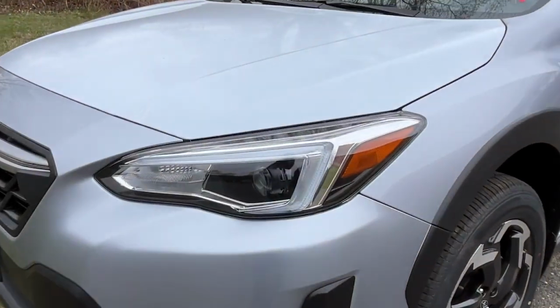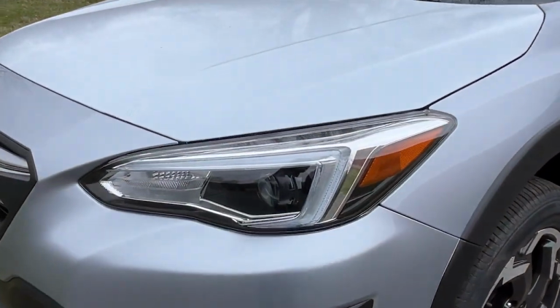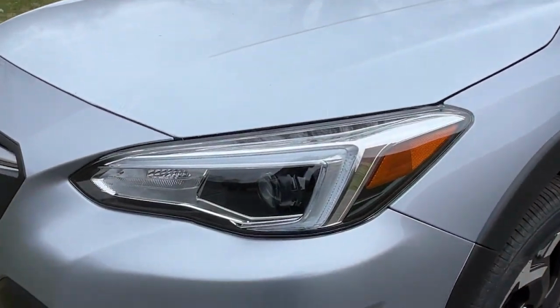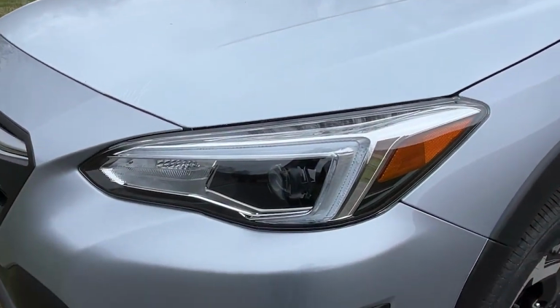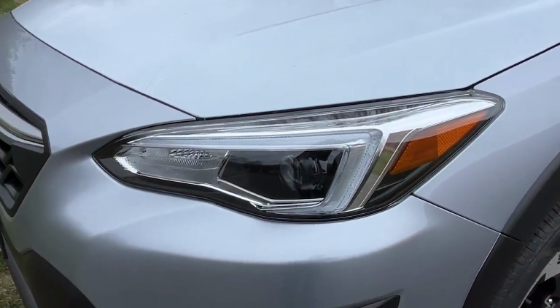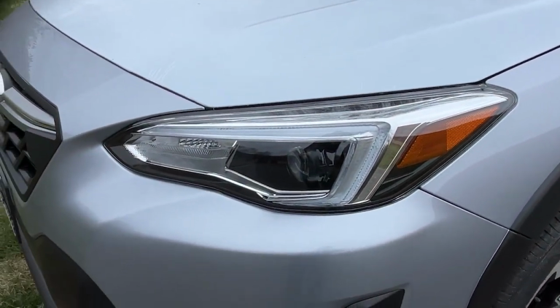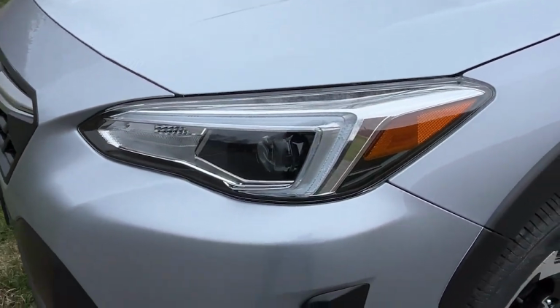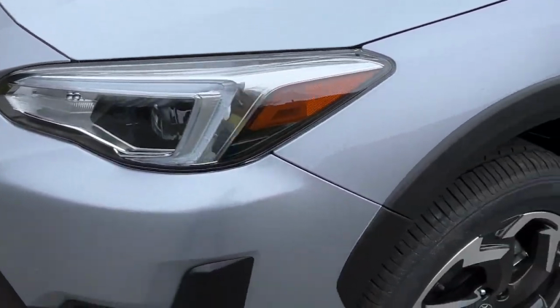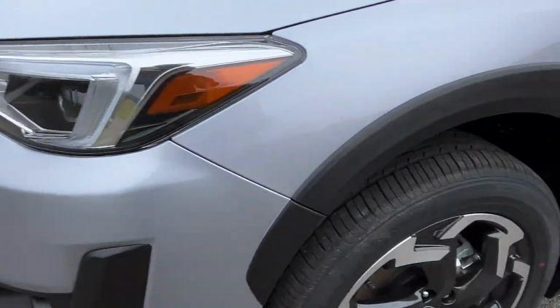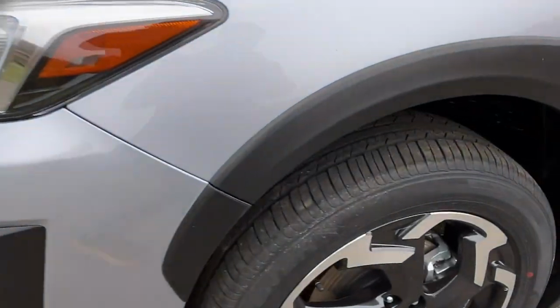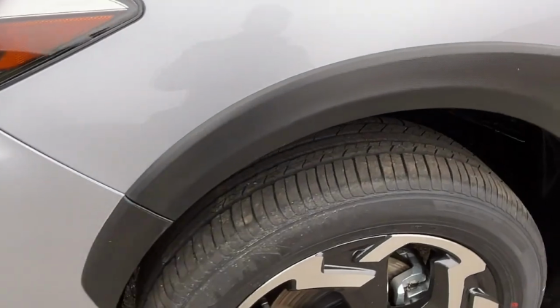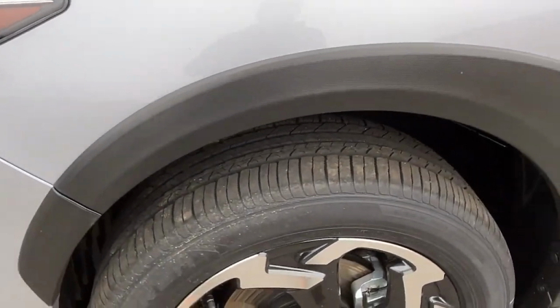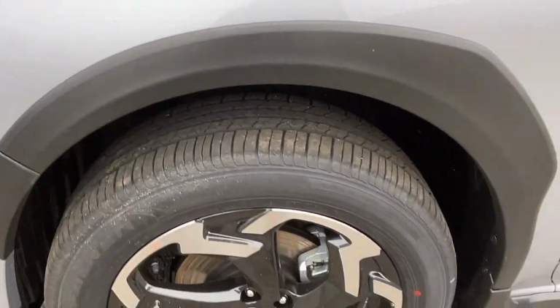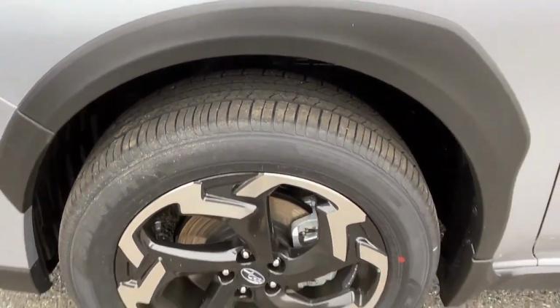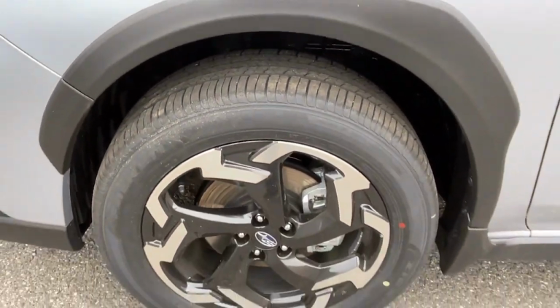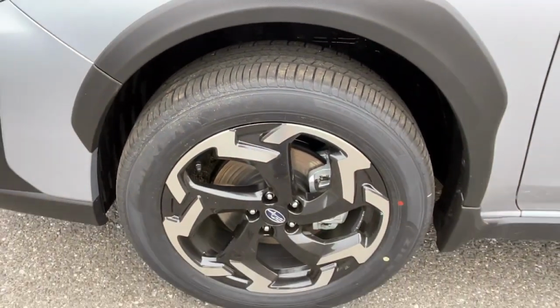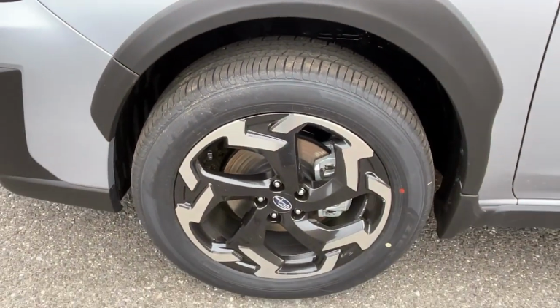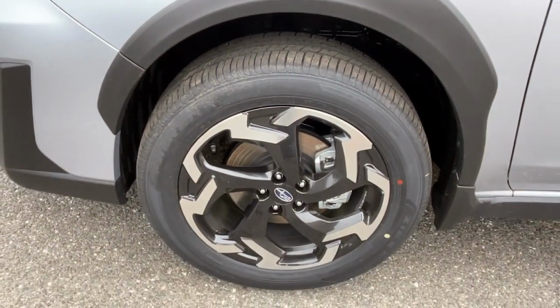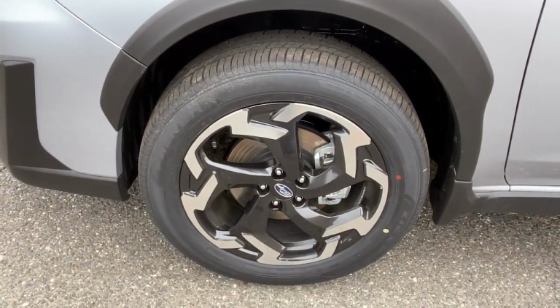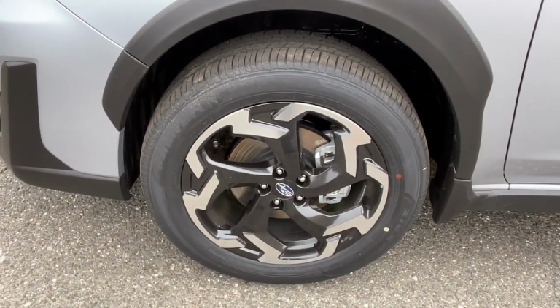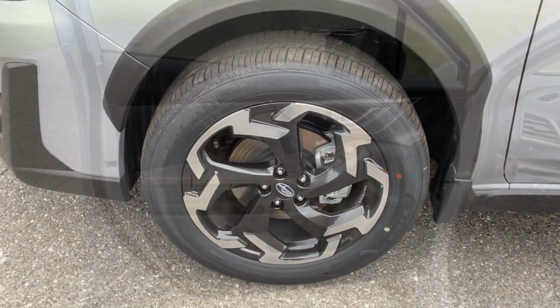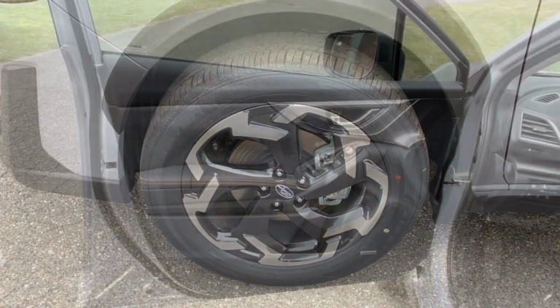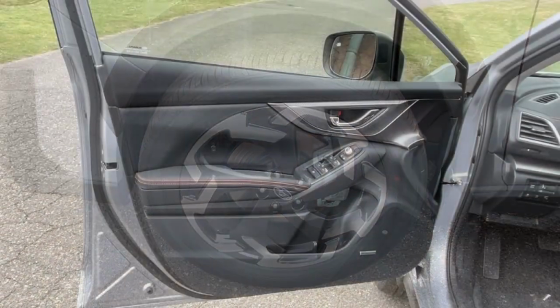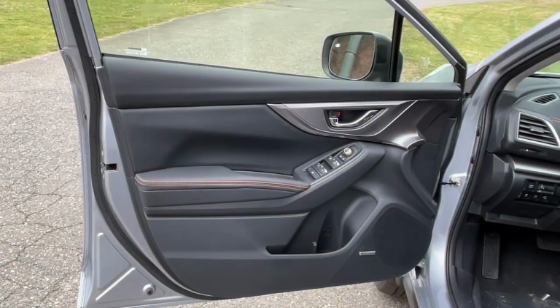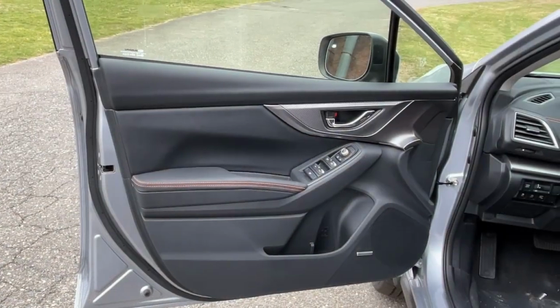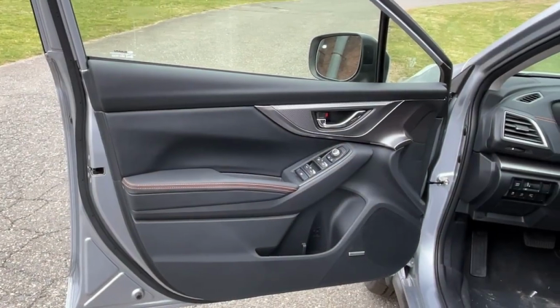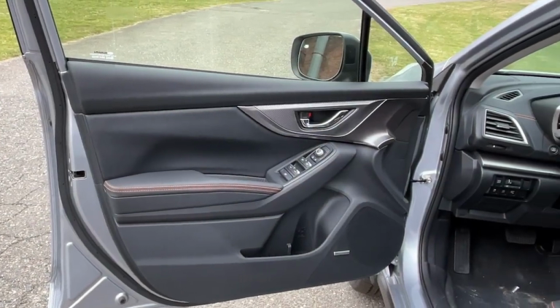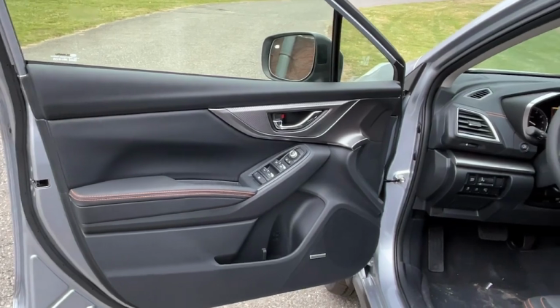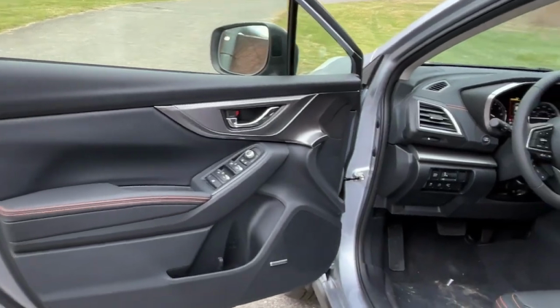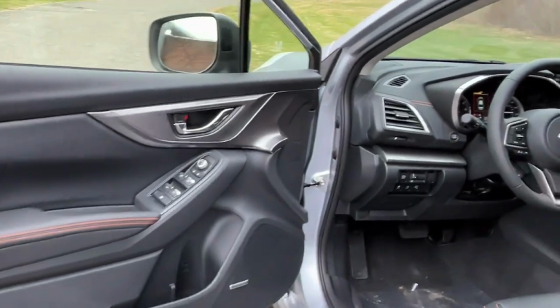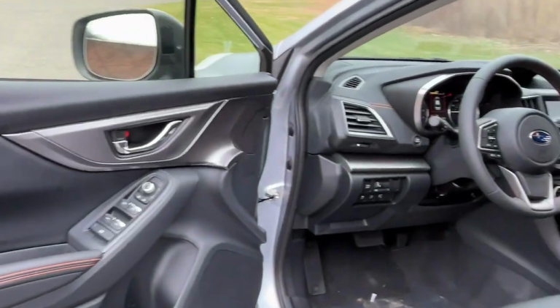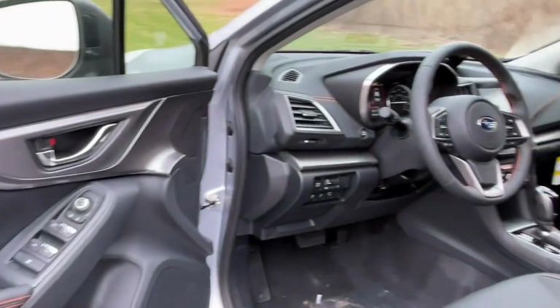These are just some of the great options this vehicle comes with: navigation system, sun and moonroof, premium sound system, and auto-dimming rearview mirror.